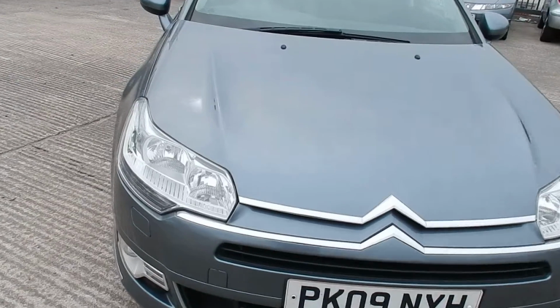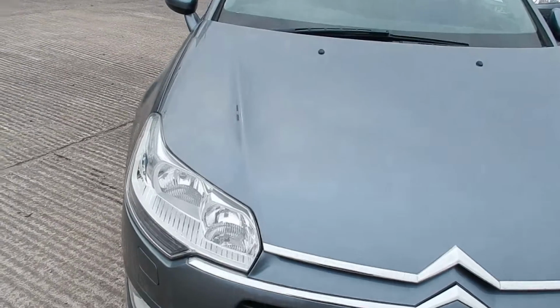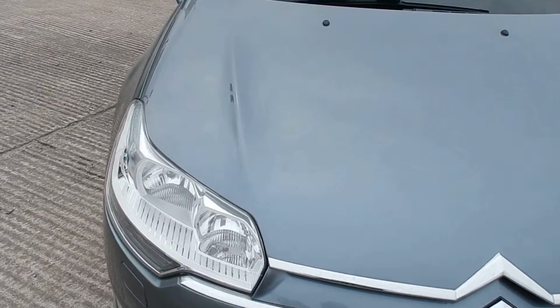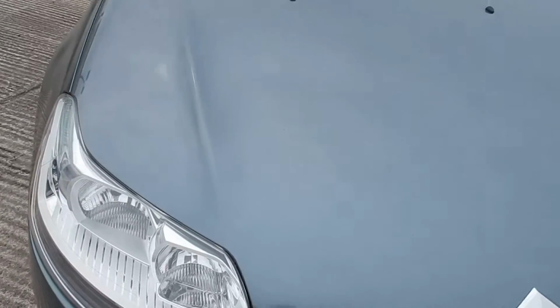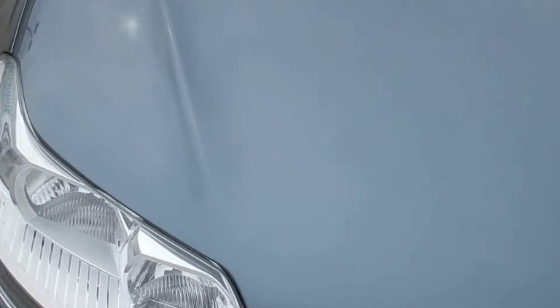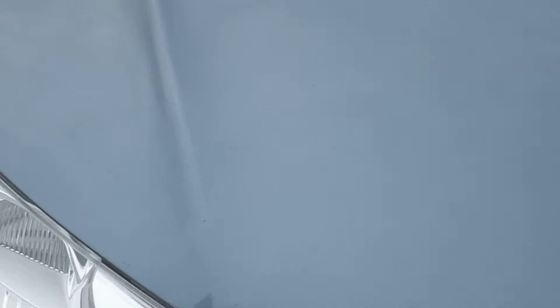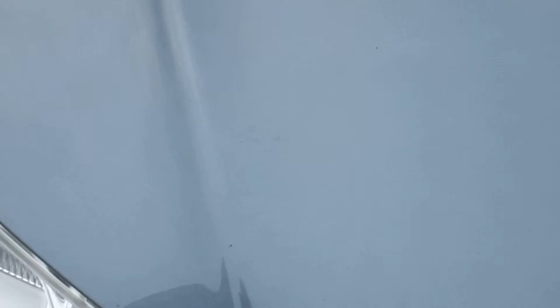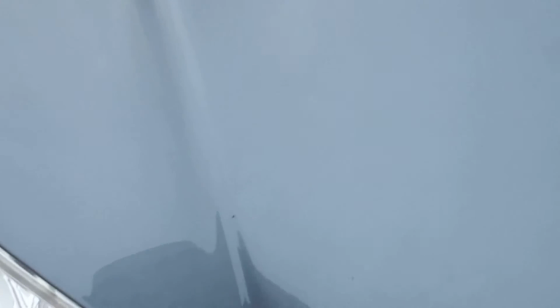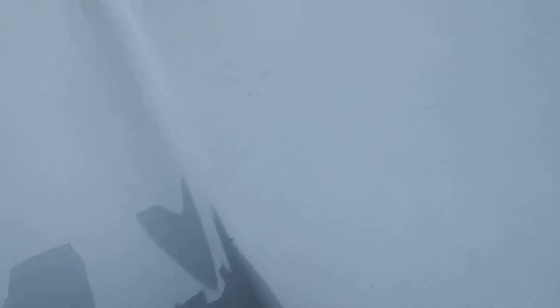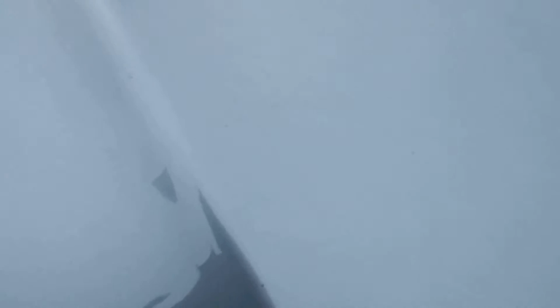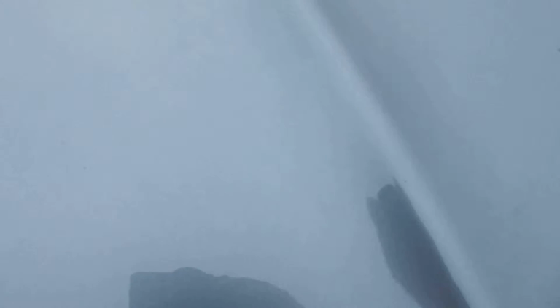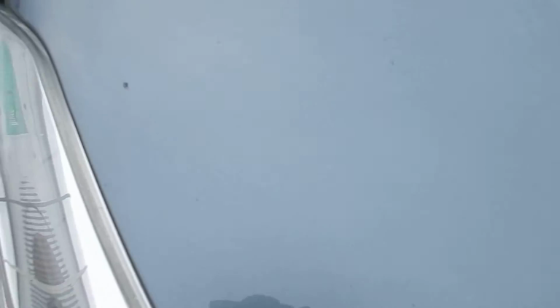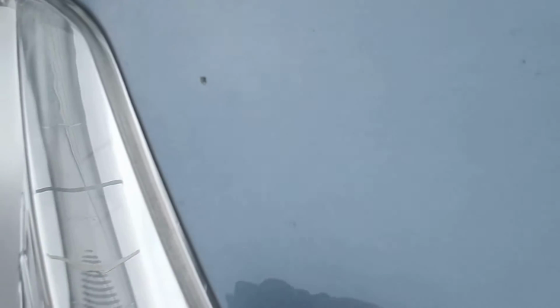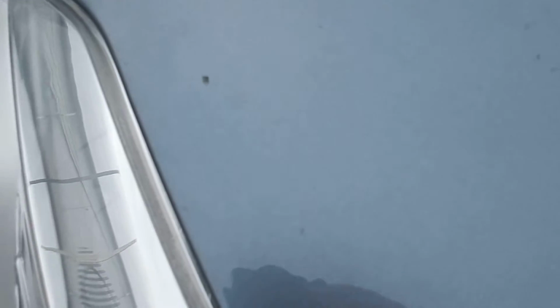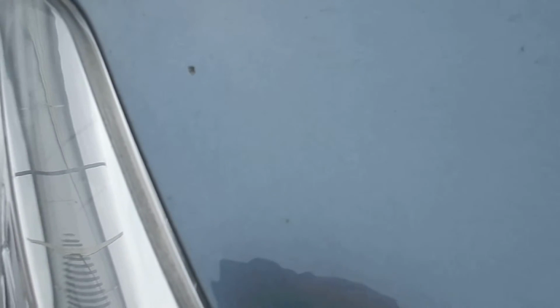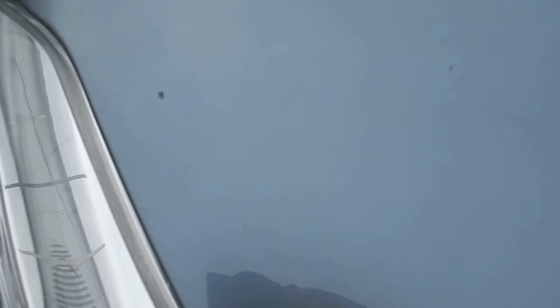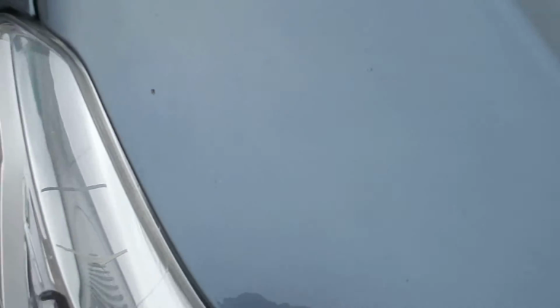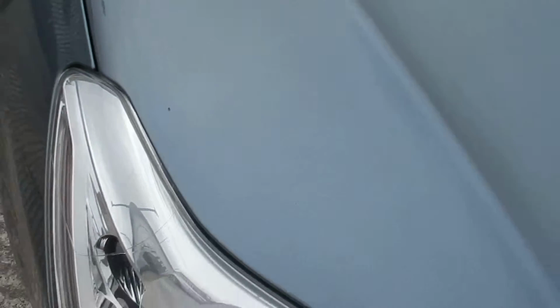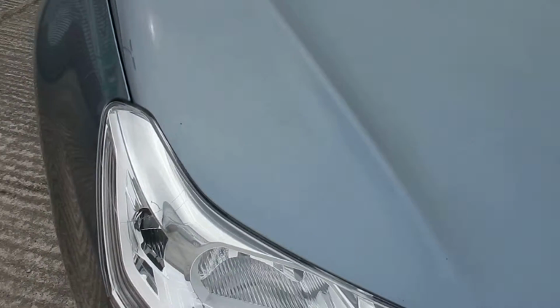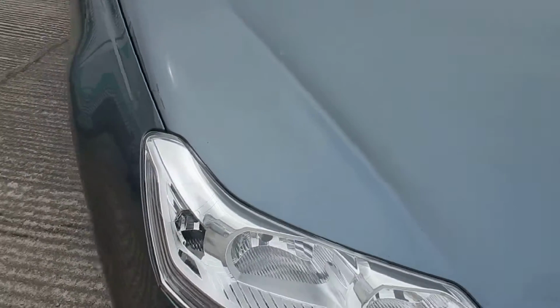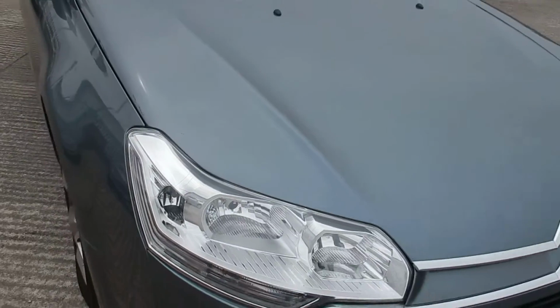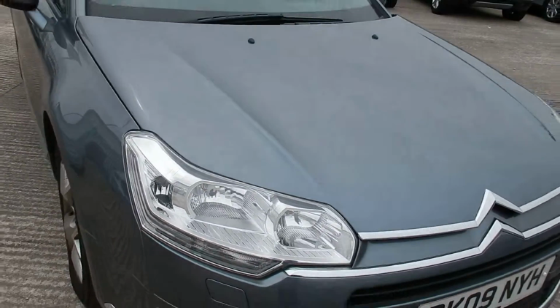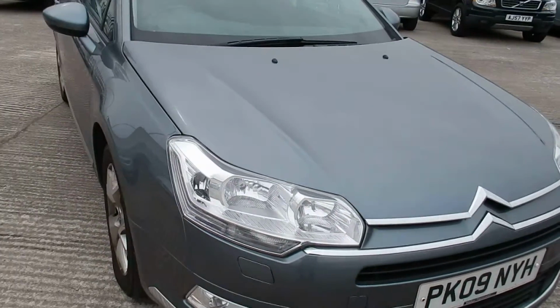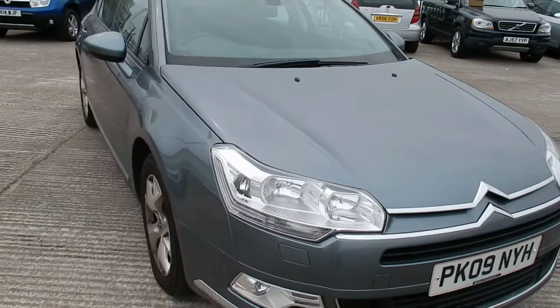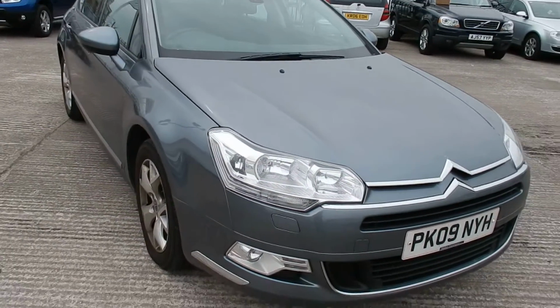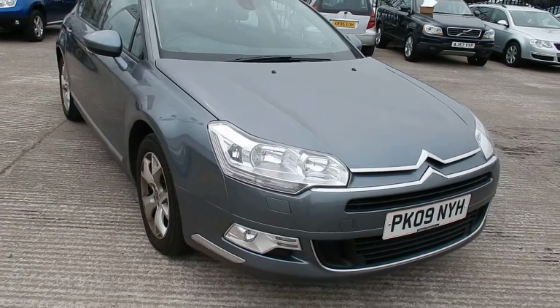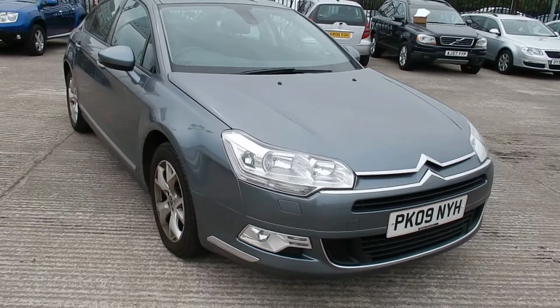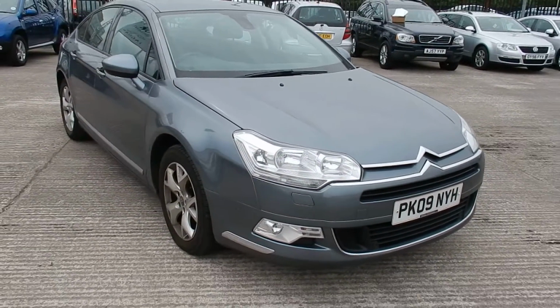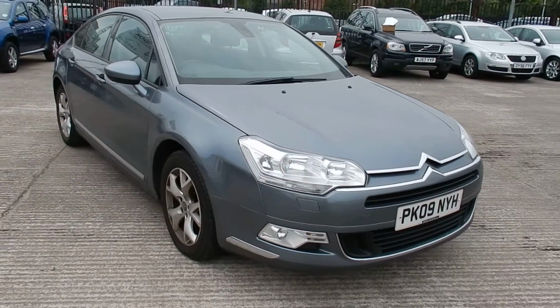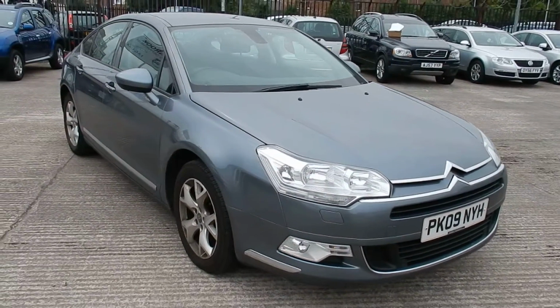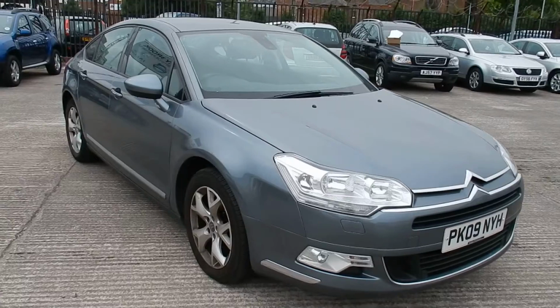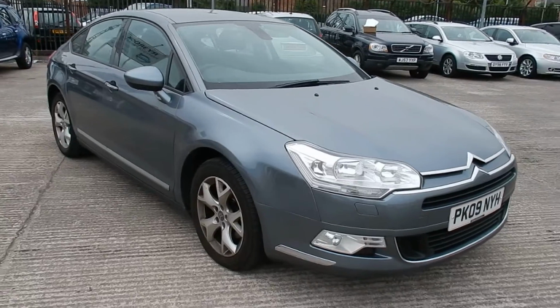There are a few small chips on the bonnet. That's the biggest one there. That's the front and rear park assist.